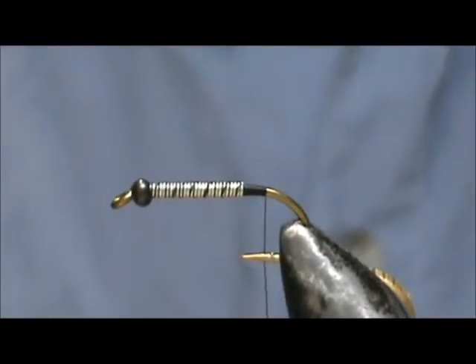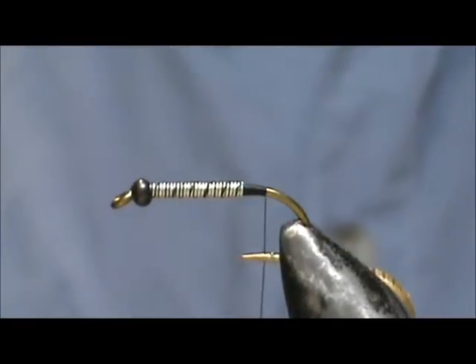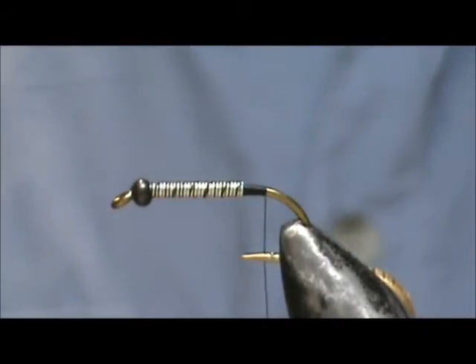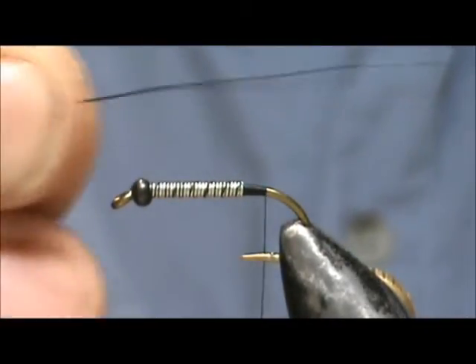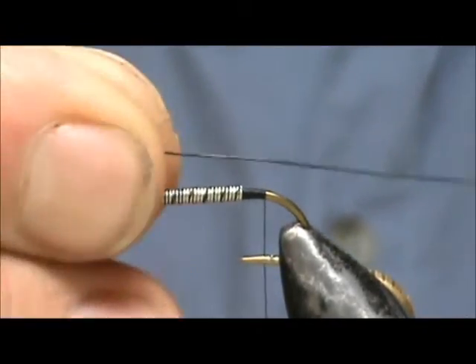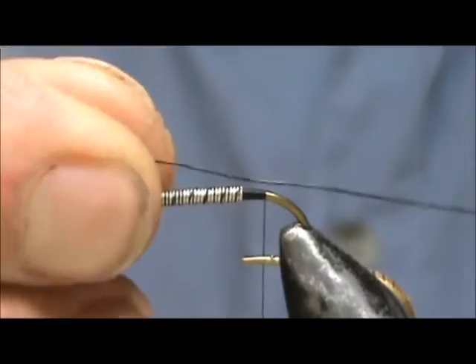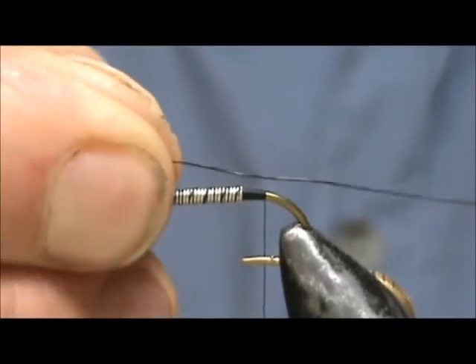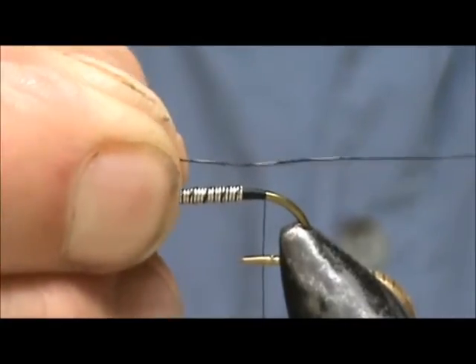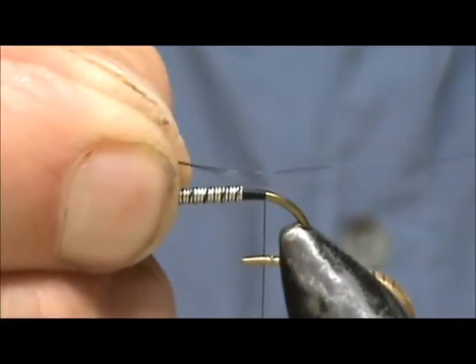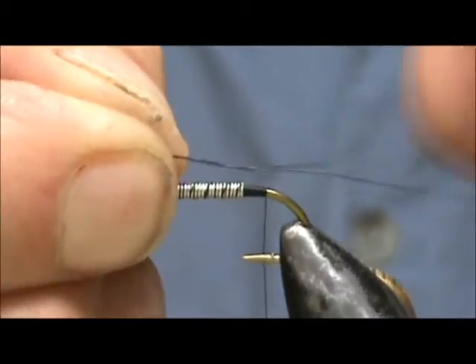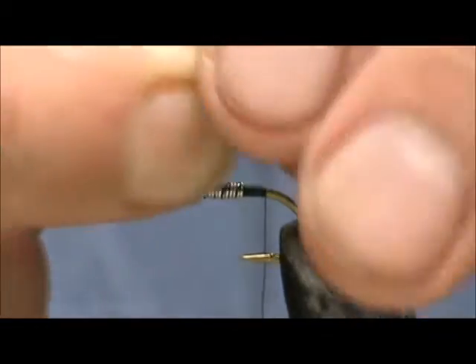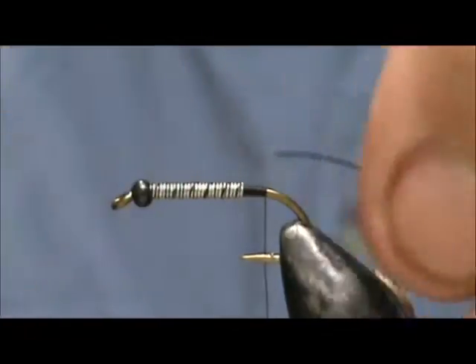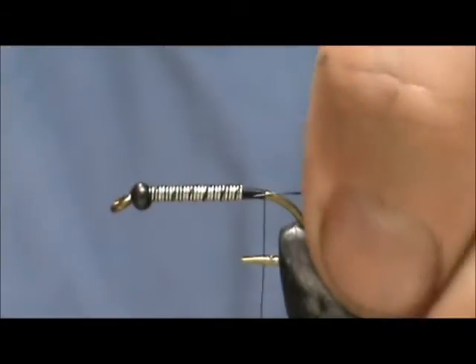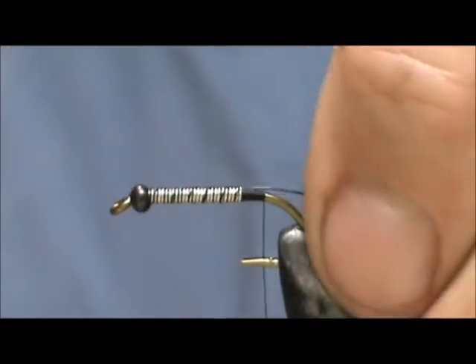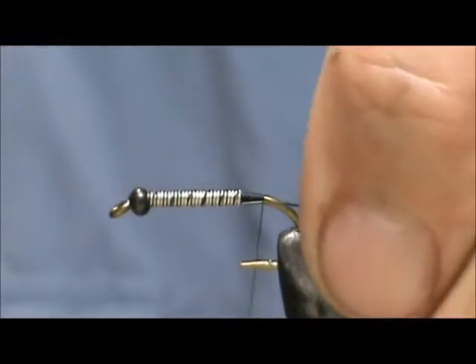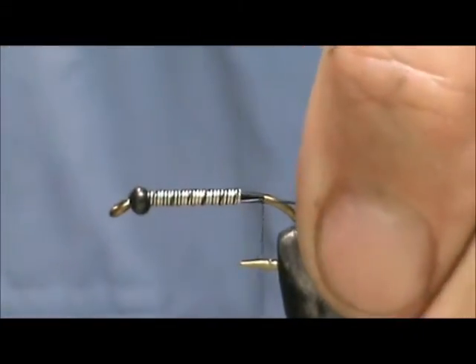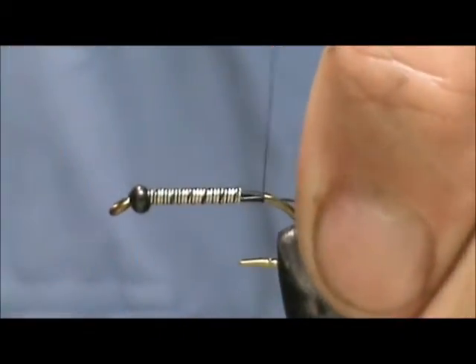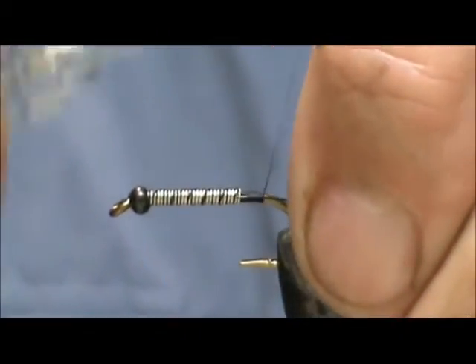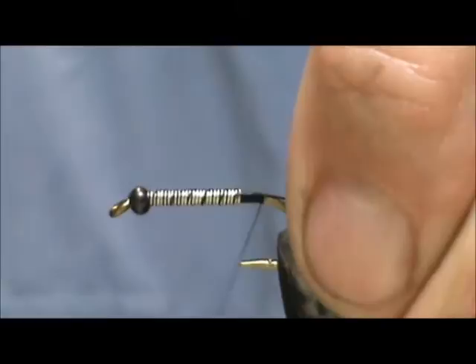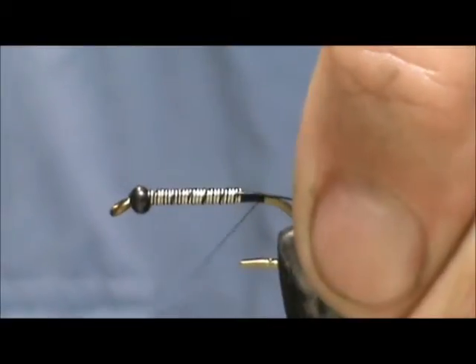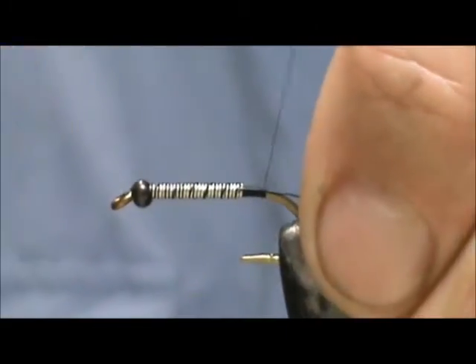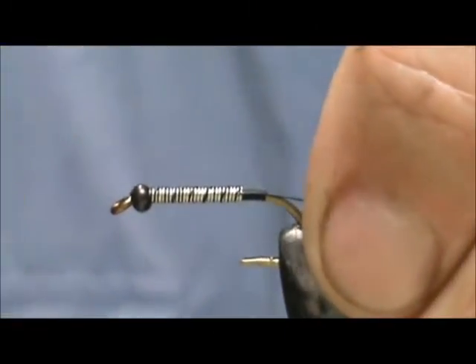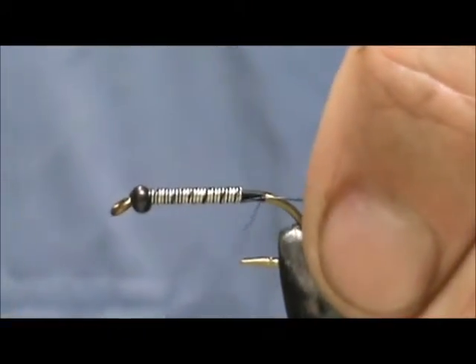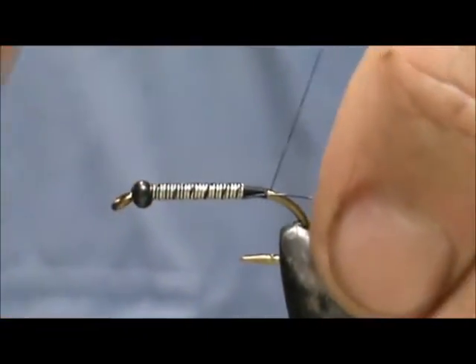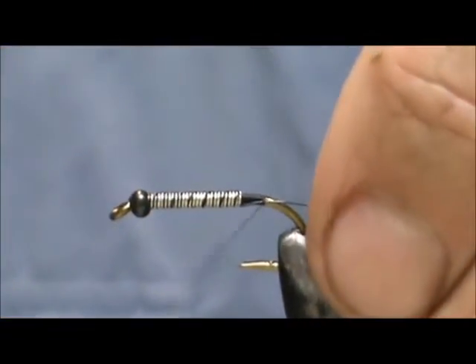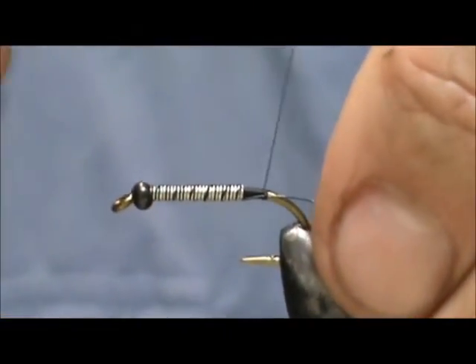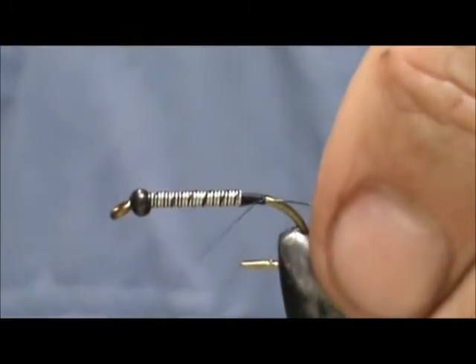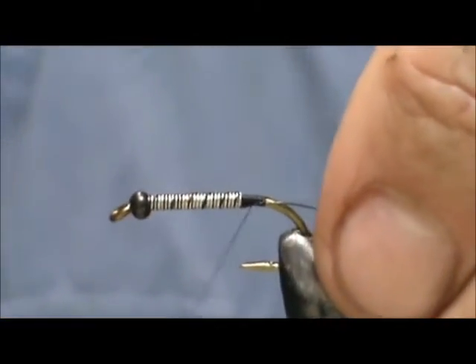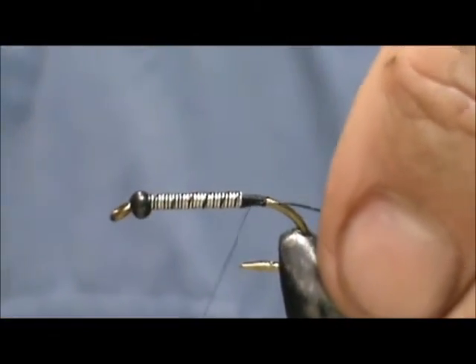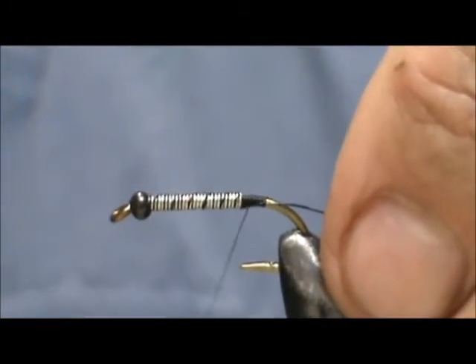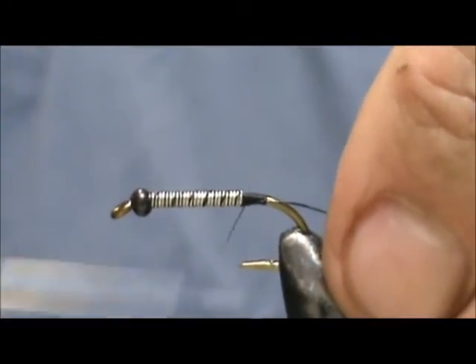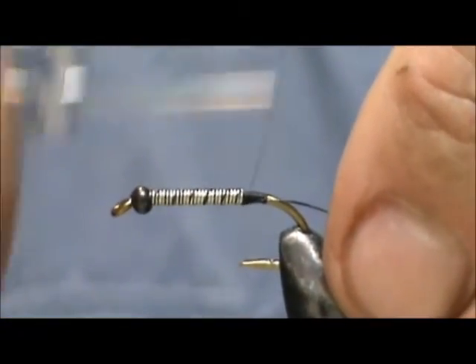We're going to put the rib in. I have a fine black wire — this is UTC — and I'm going to start it on the opposite side and secure that.